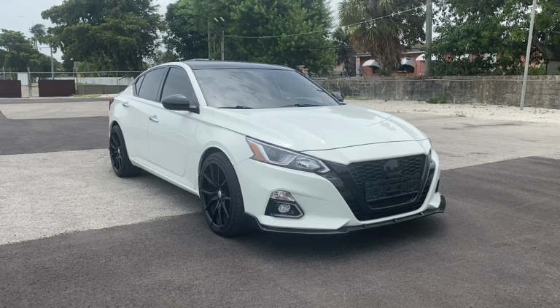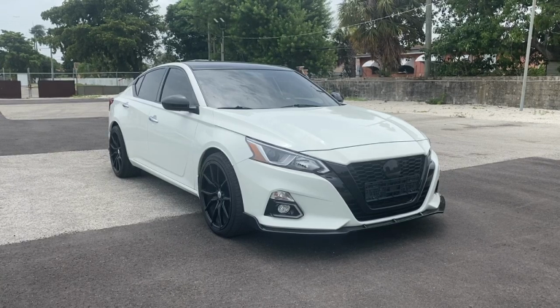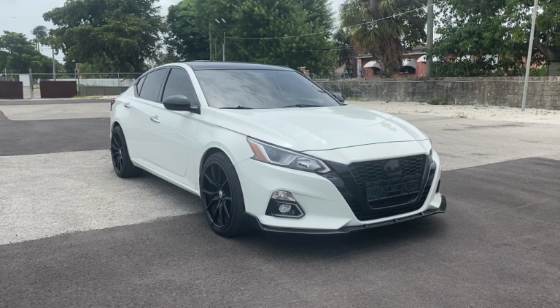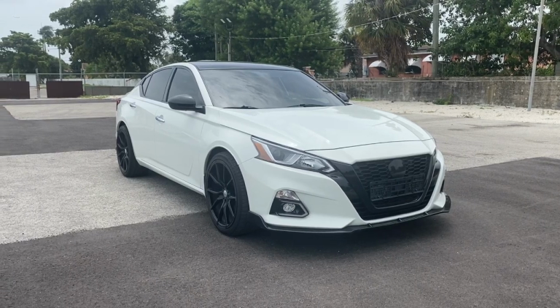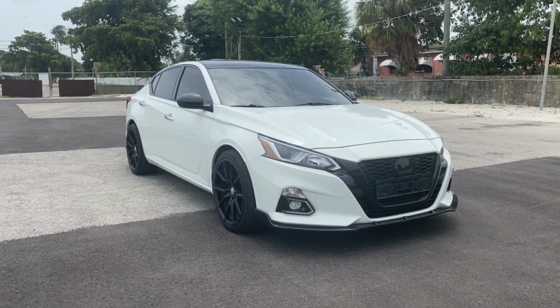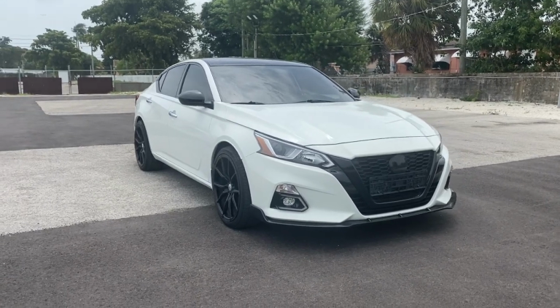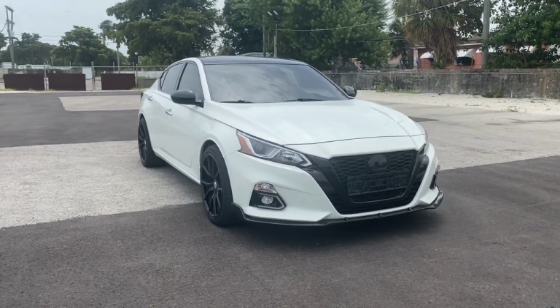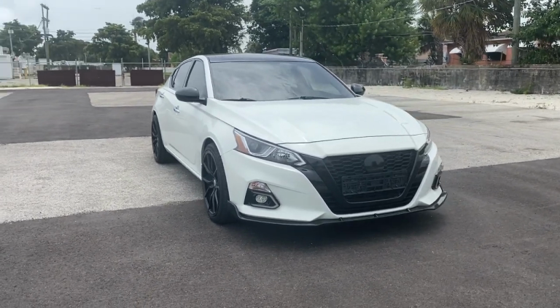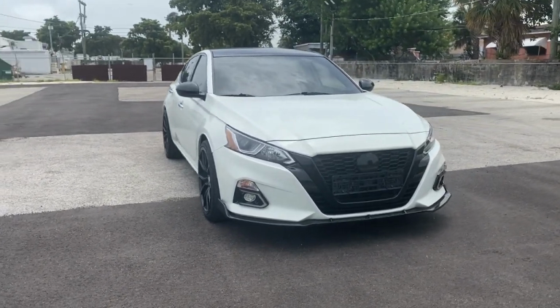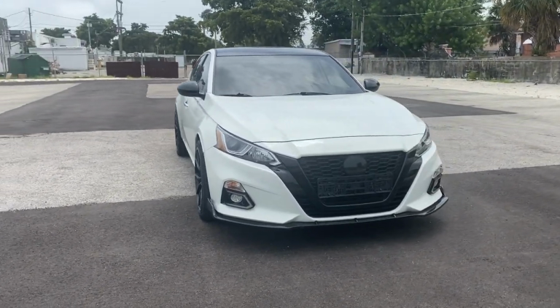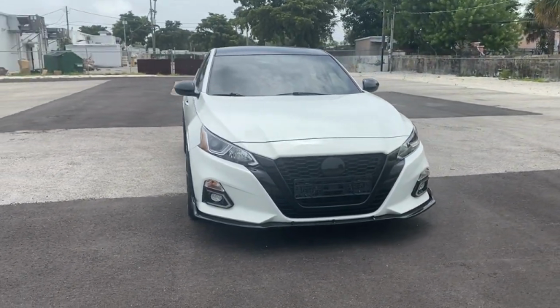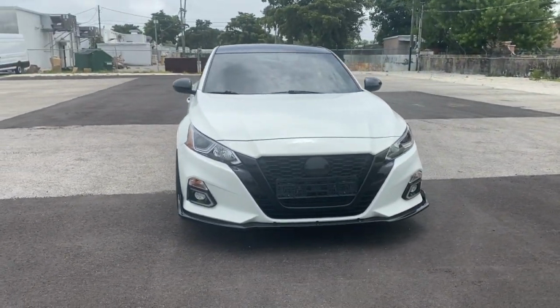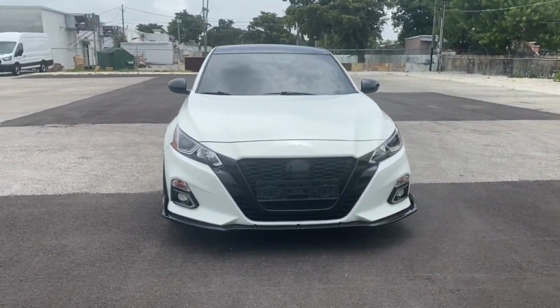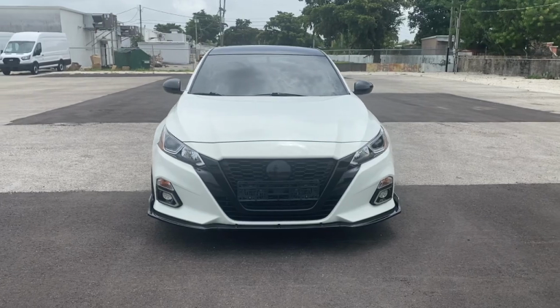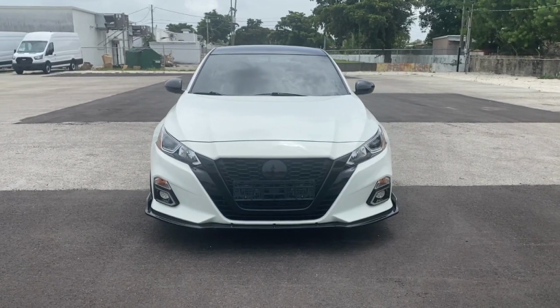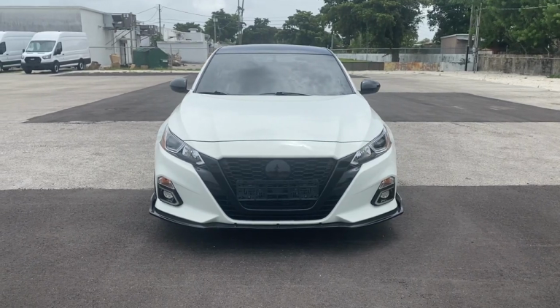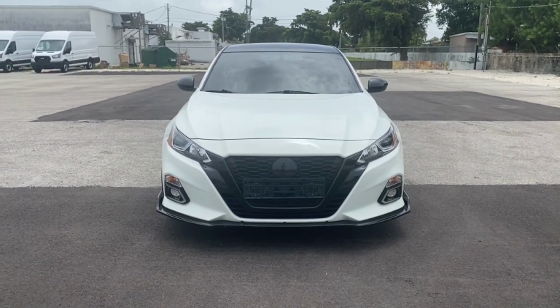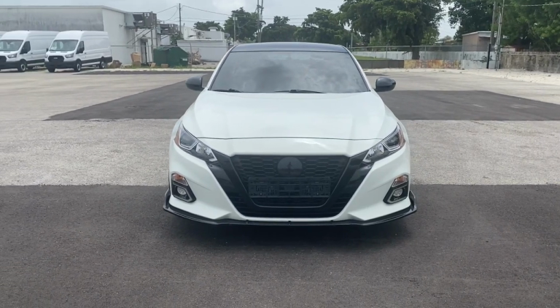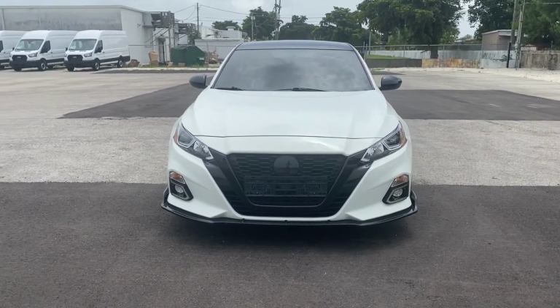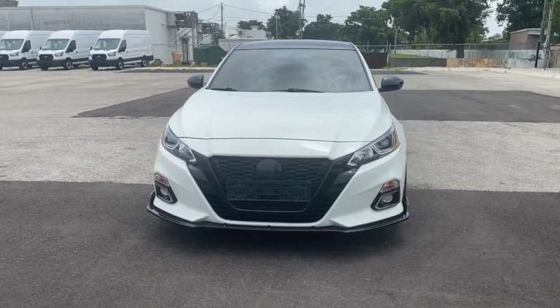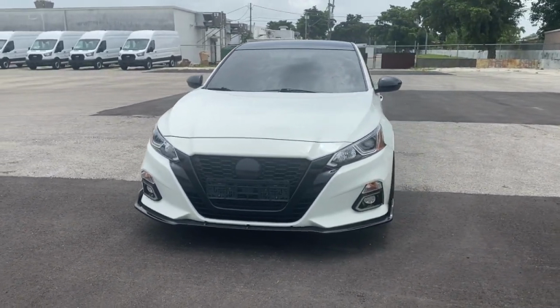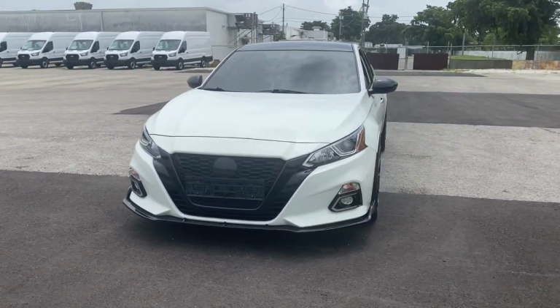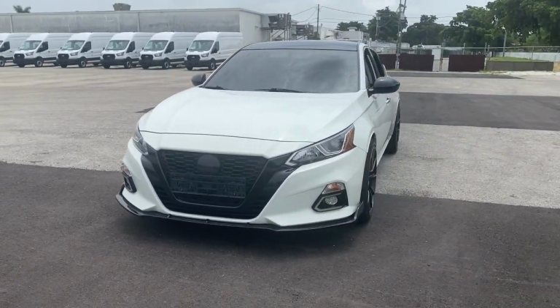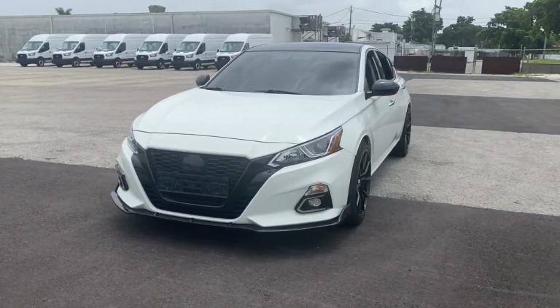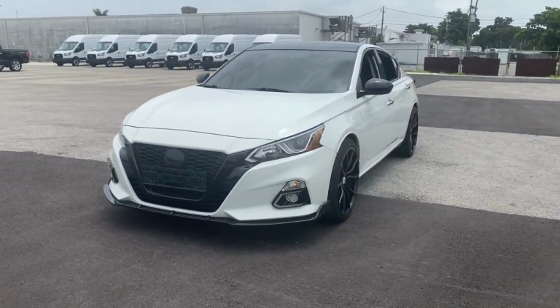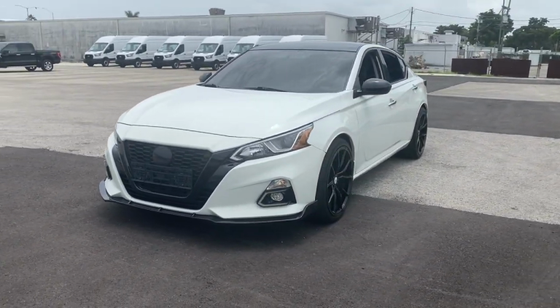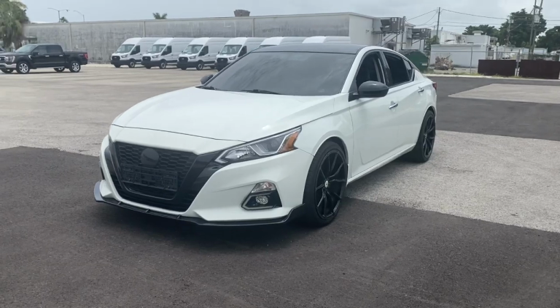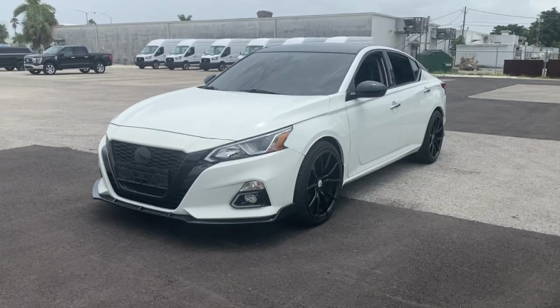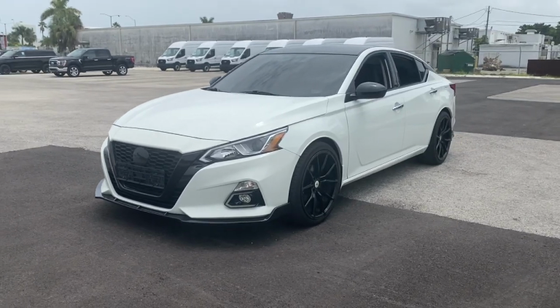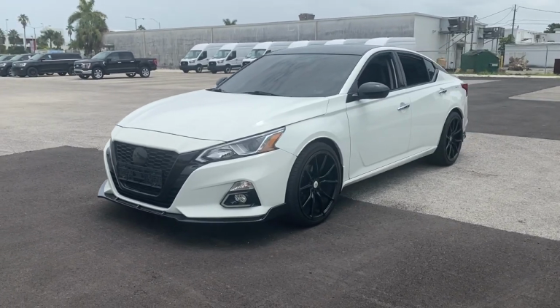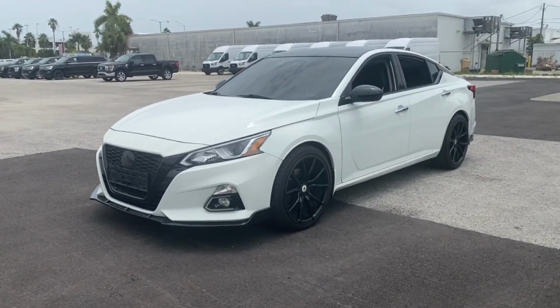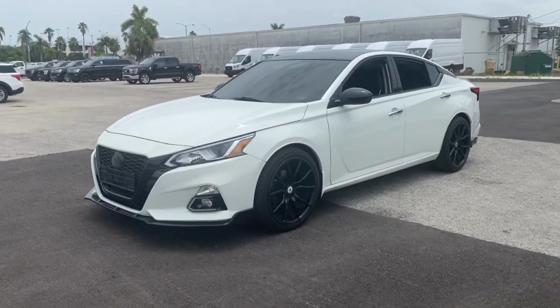Hop into the 2019 Nissan Altima. With less than 50,000 miles on the odometer, this vehicle provides excellent value. Take a closer look at this sporty and practical Altima.